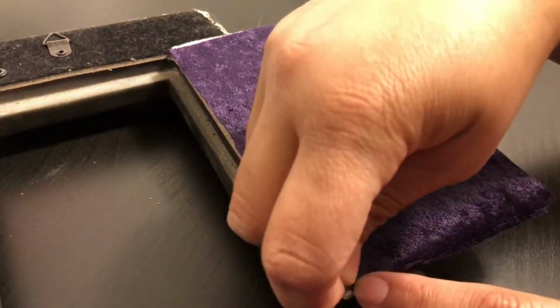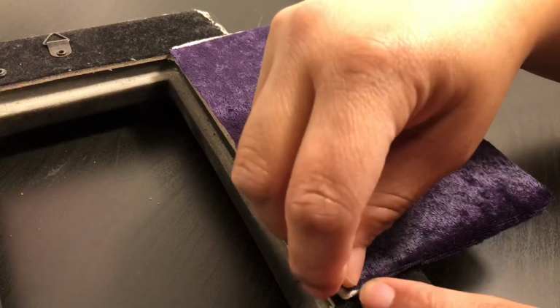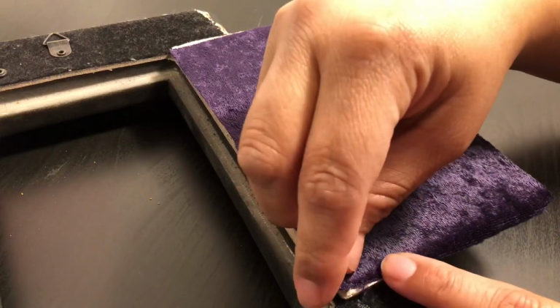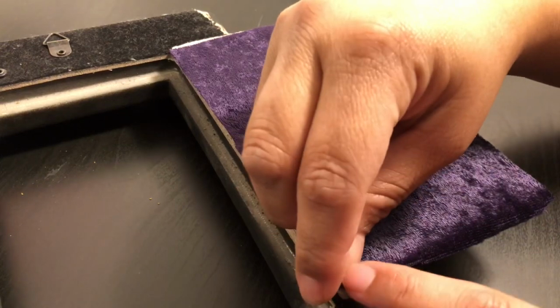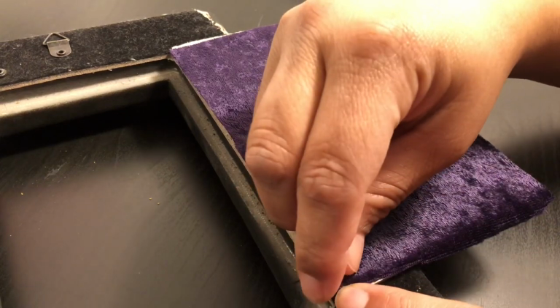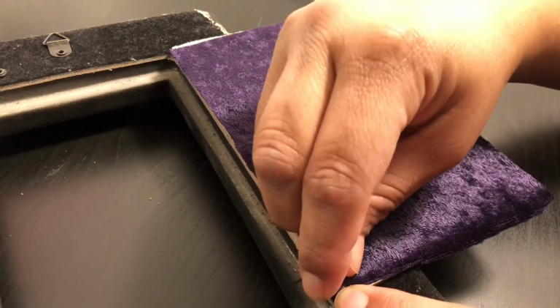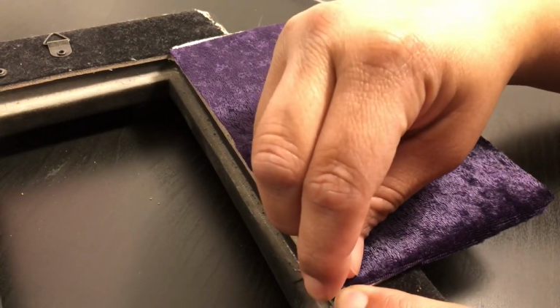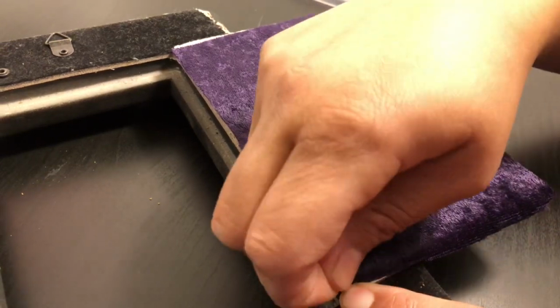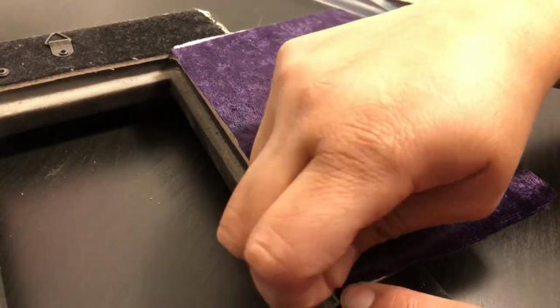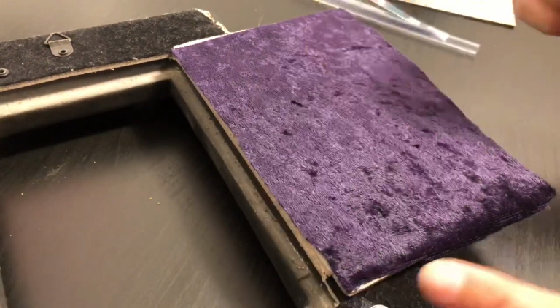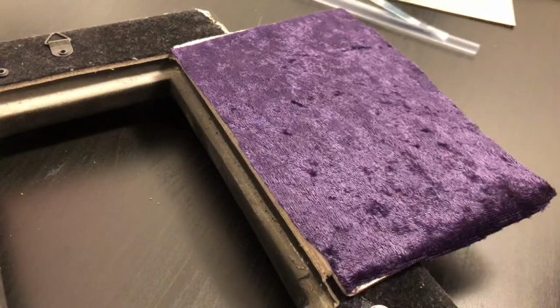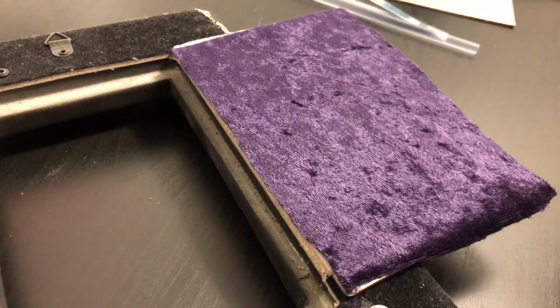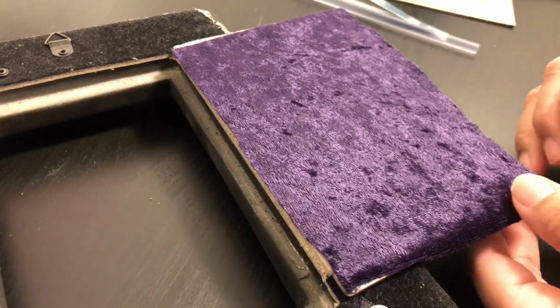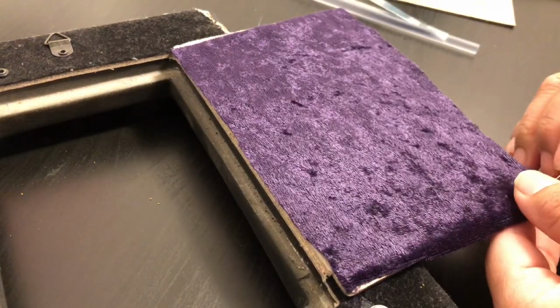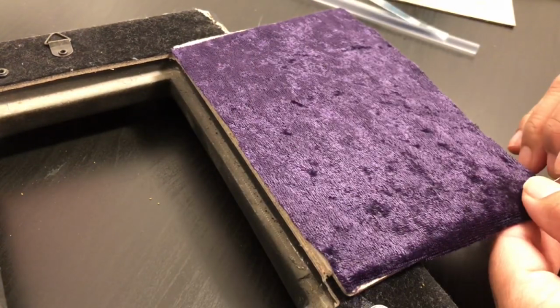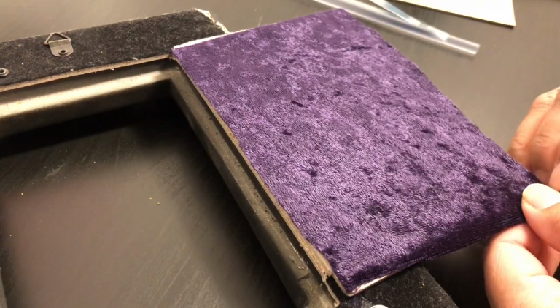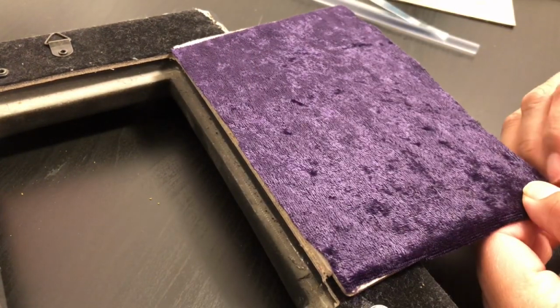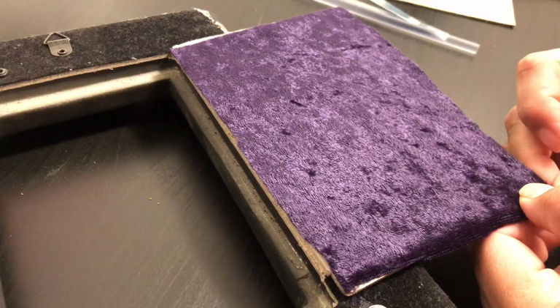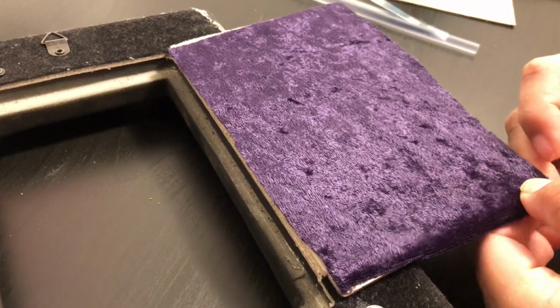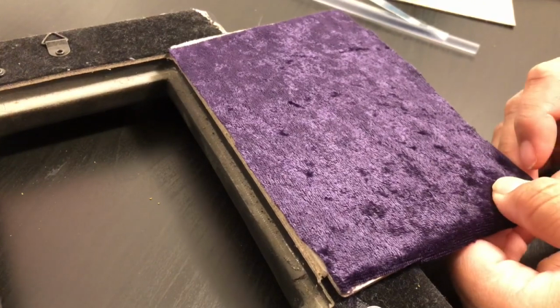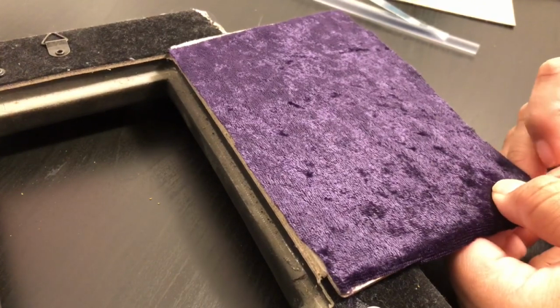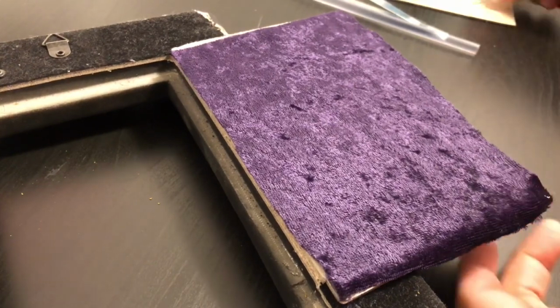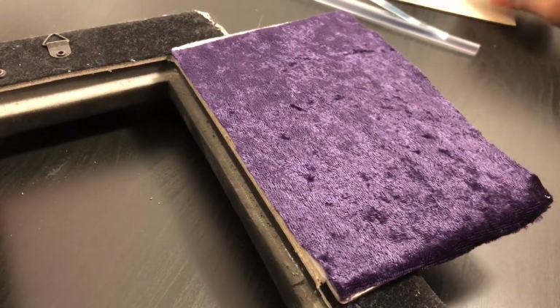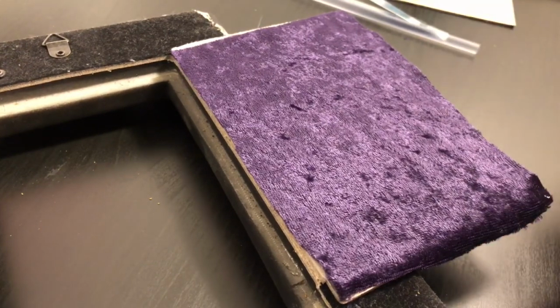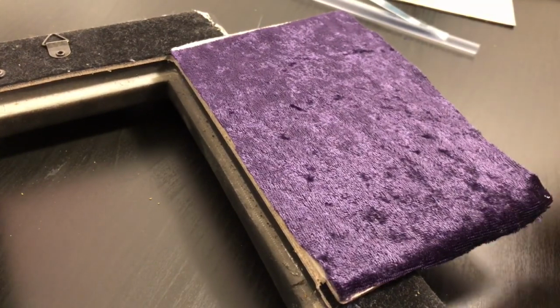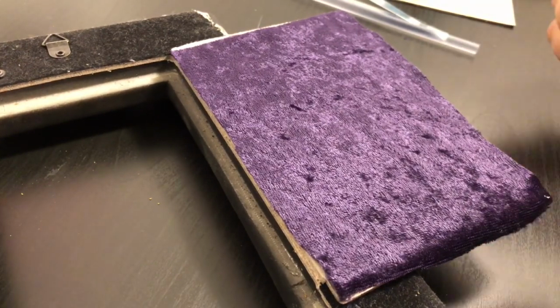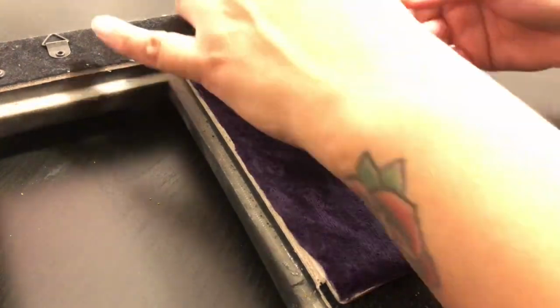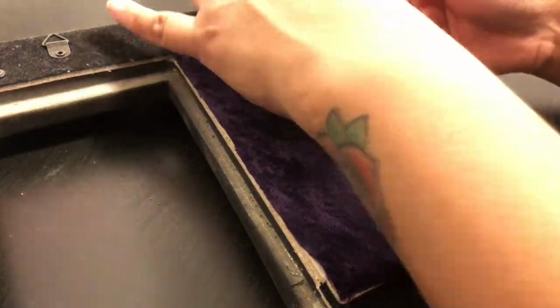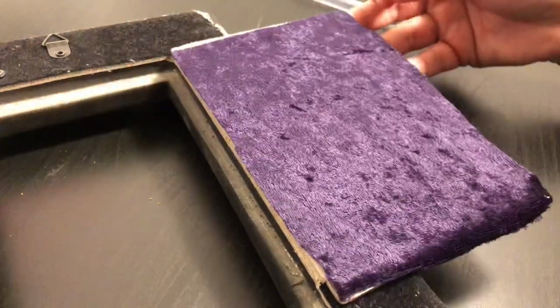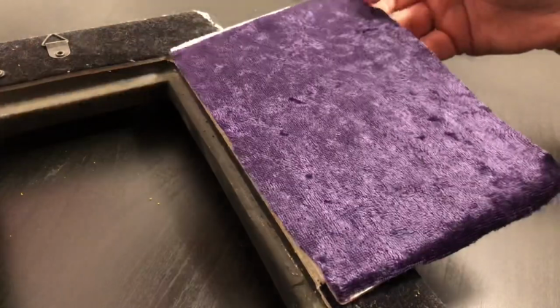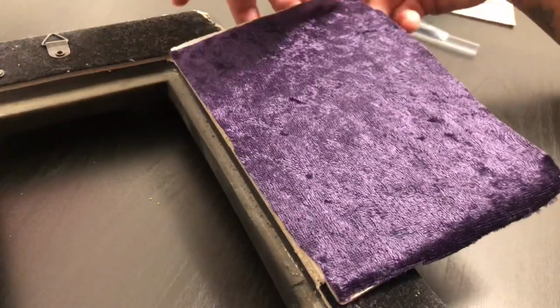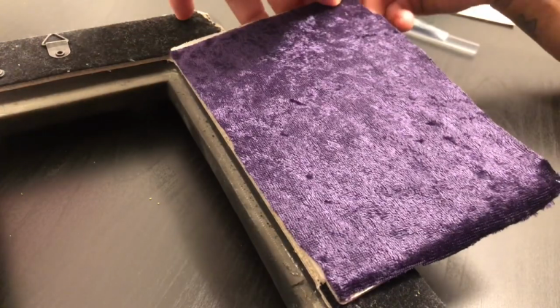So I'm just using these little pins that I've shown before and just pinning the corners and it will actually keep it secured like that.